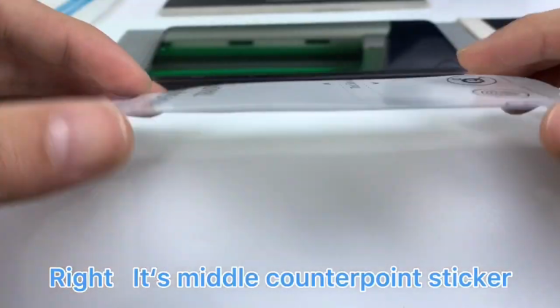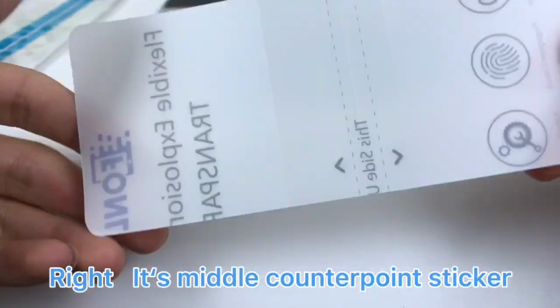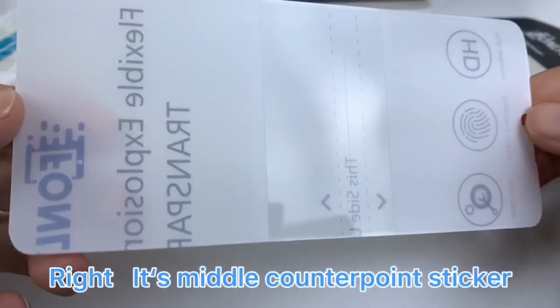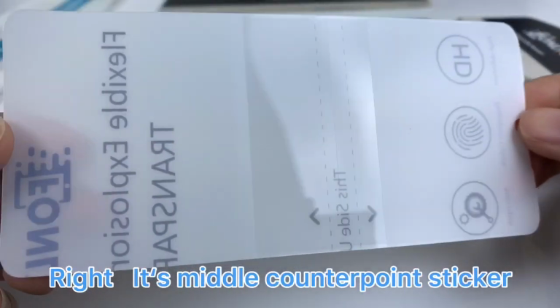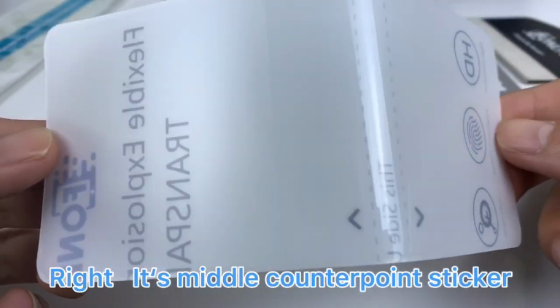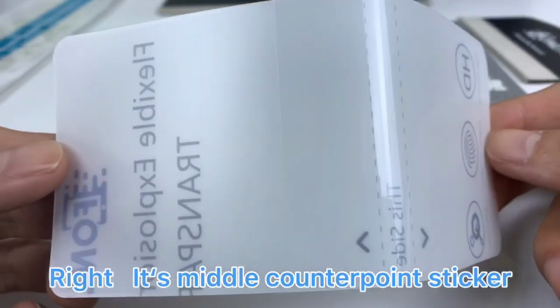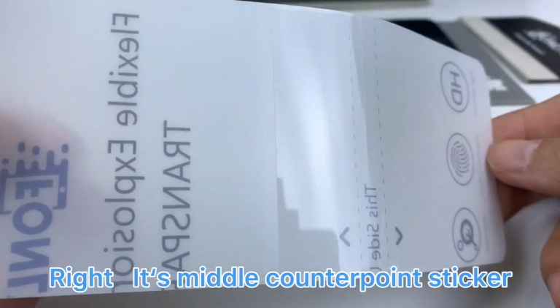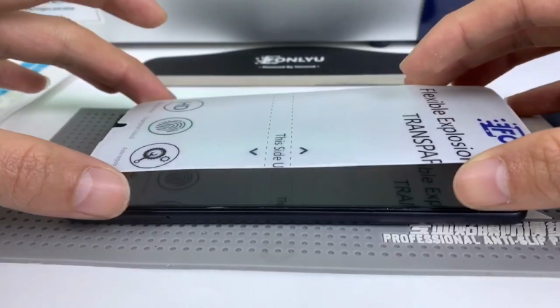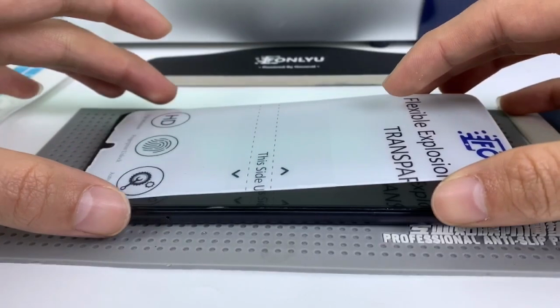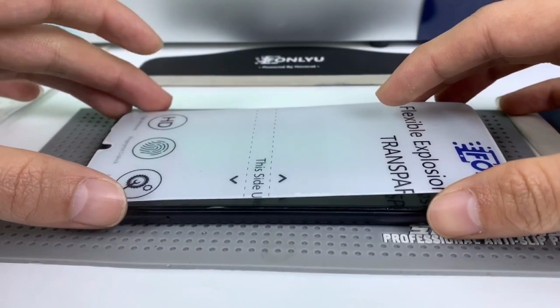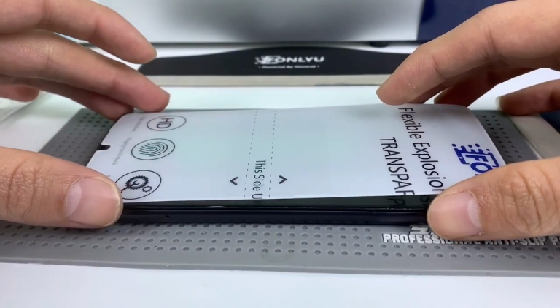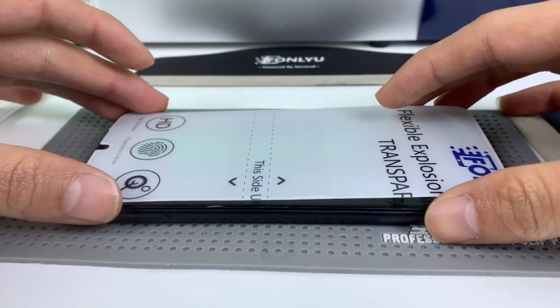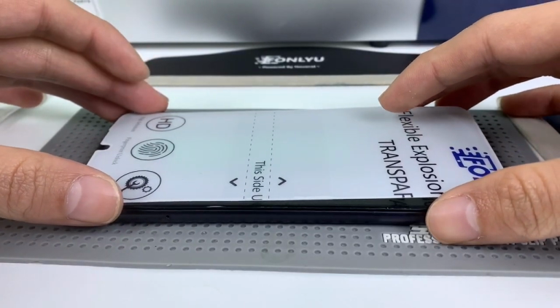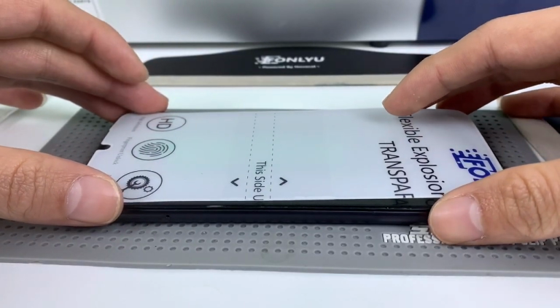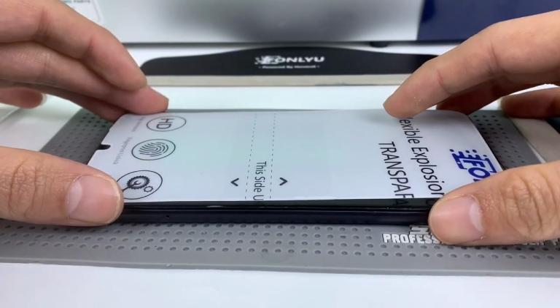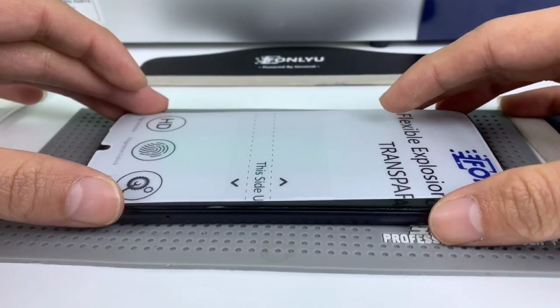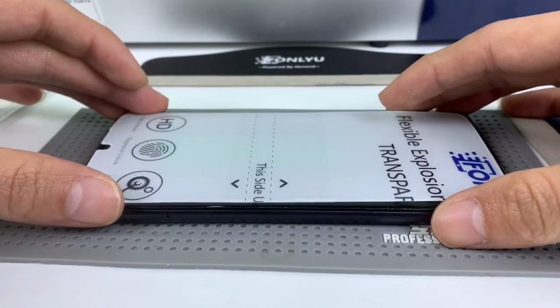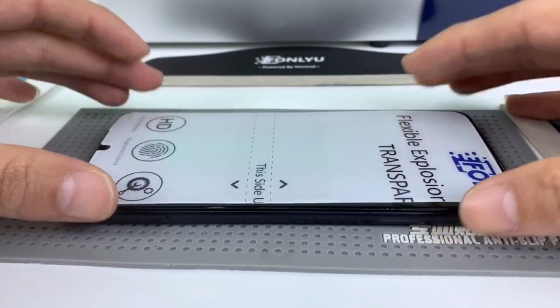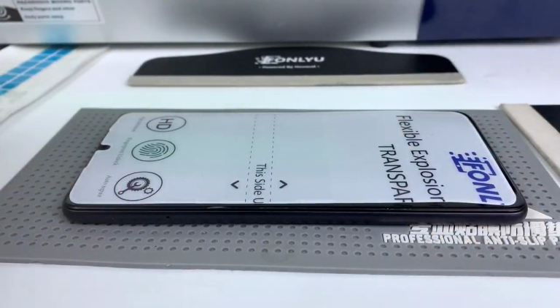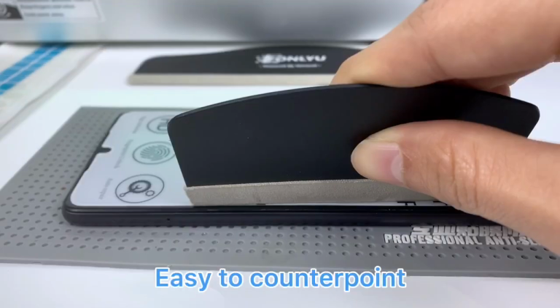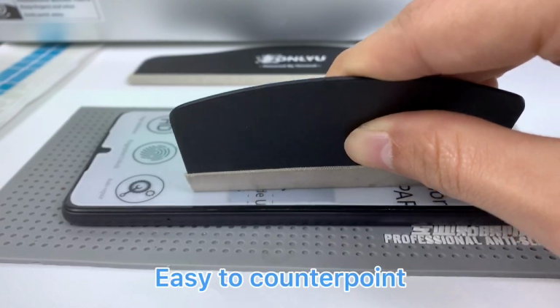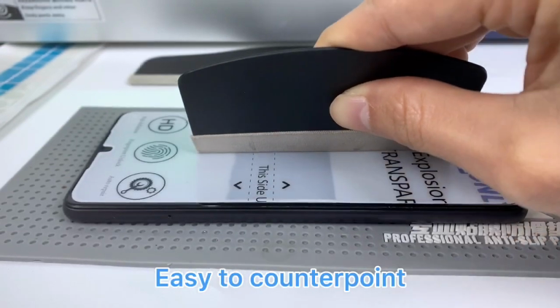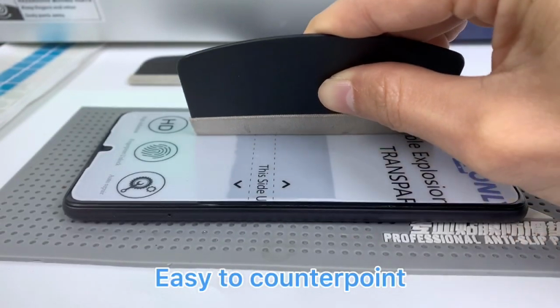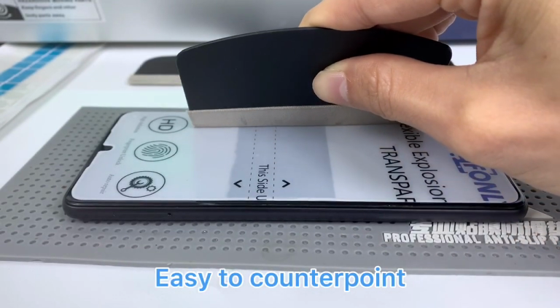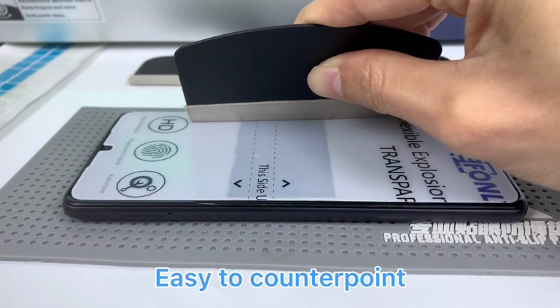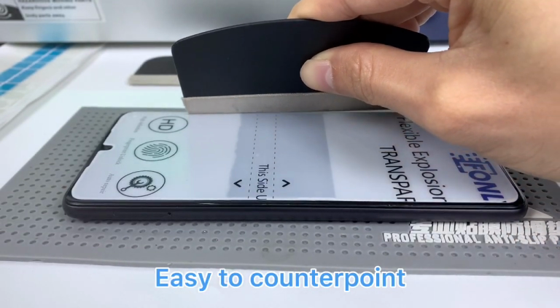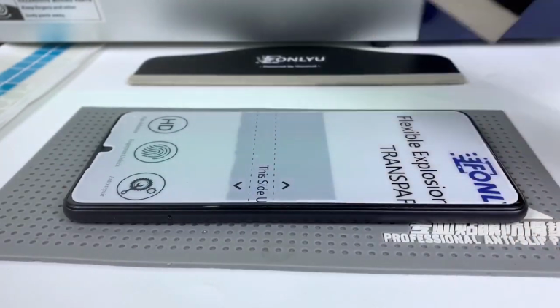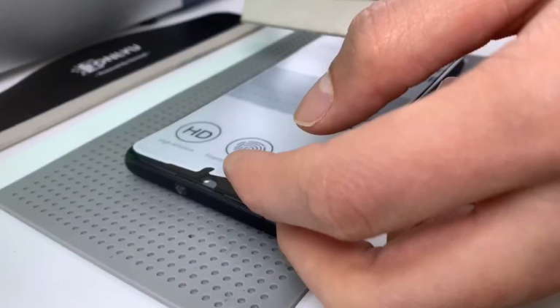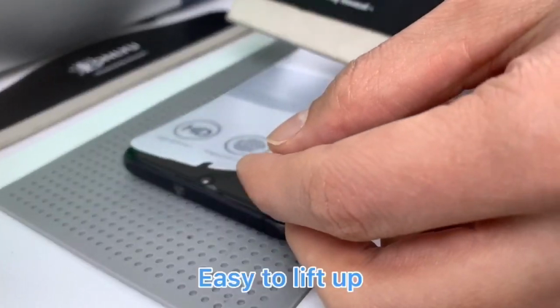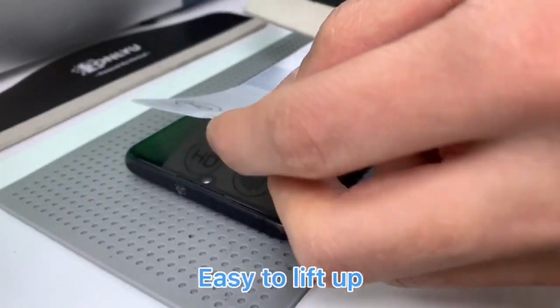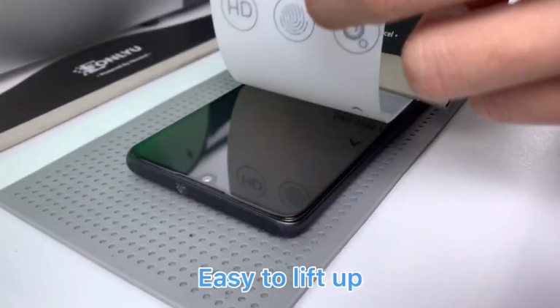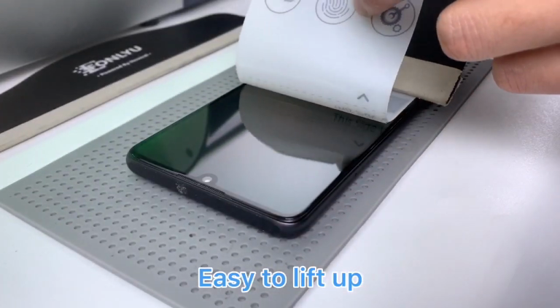We call it the middle counterpoint sticker. It is easy to counterpoint, and easy to lift up.